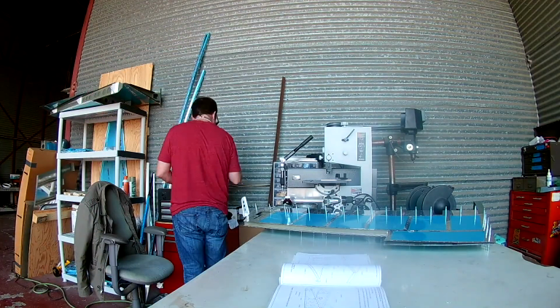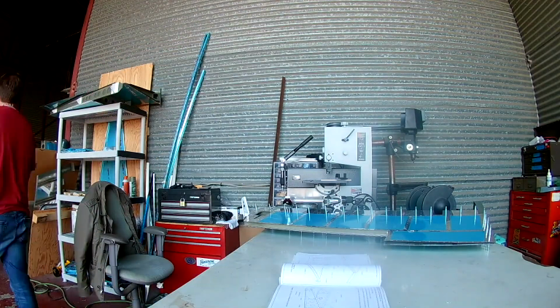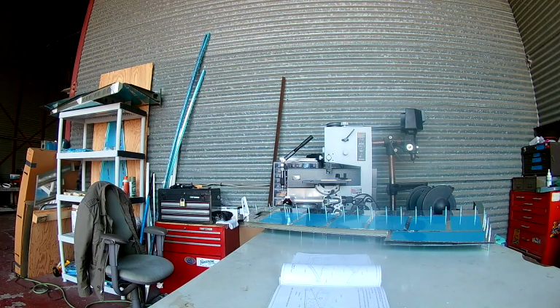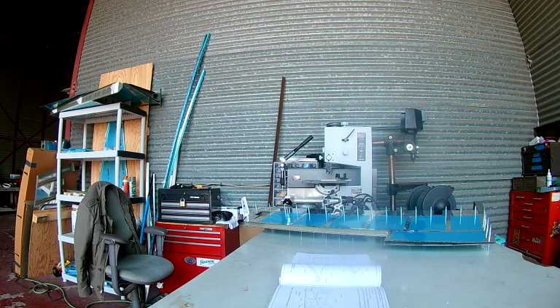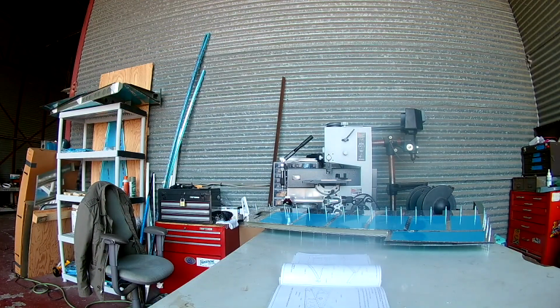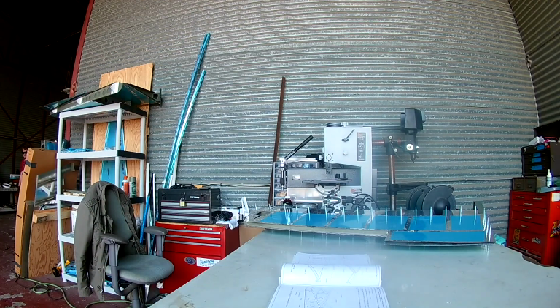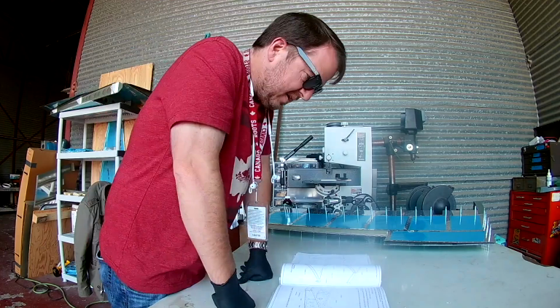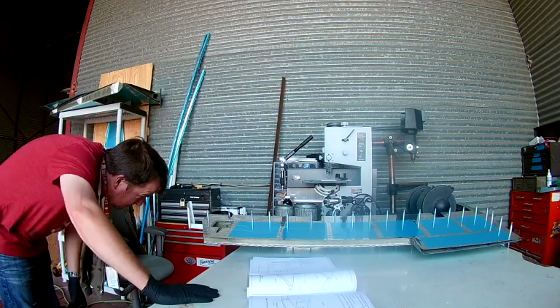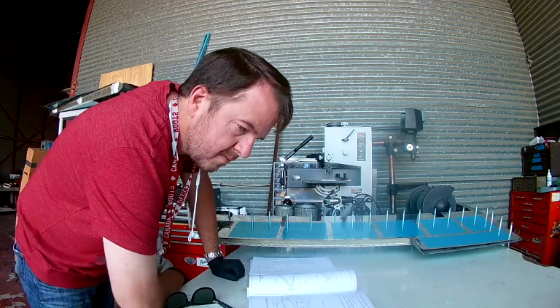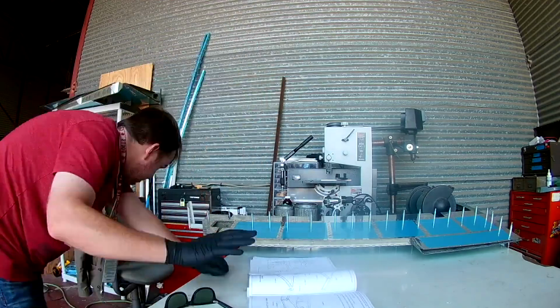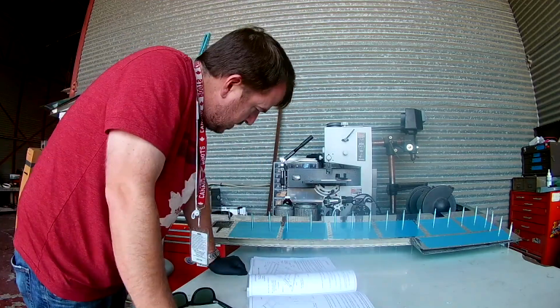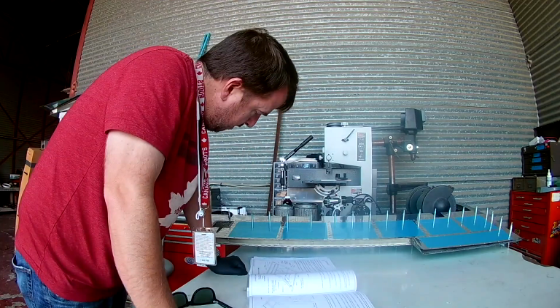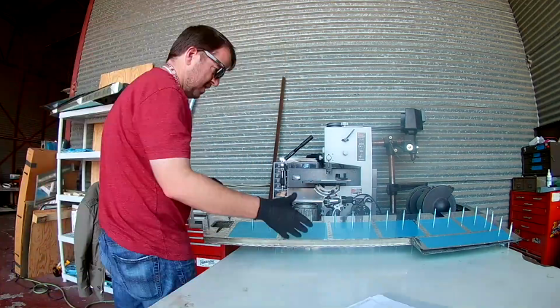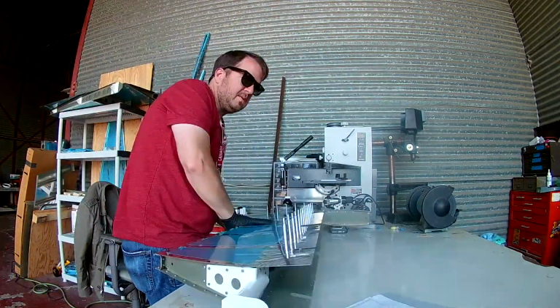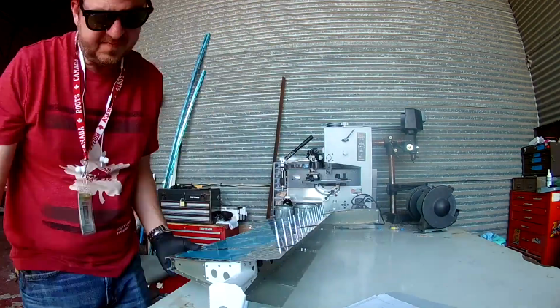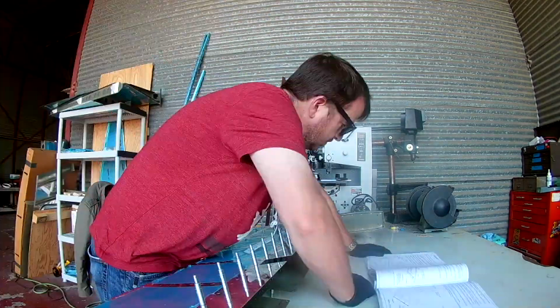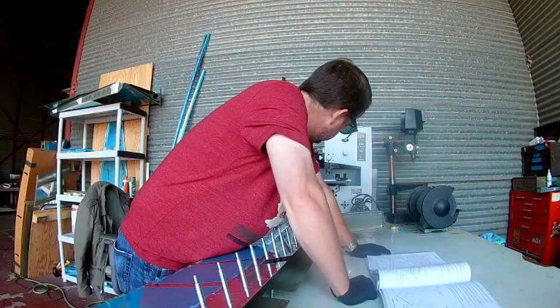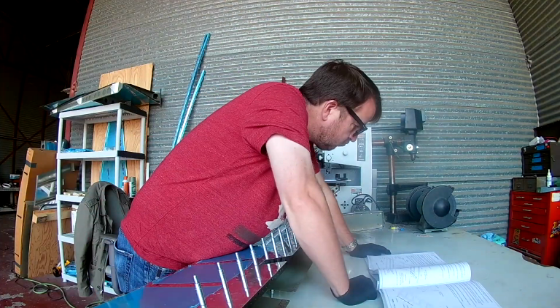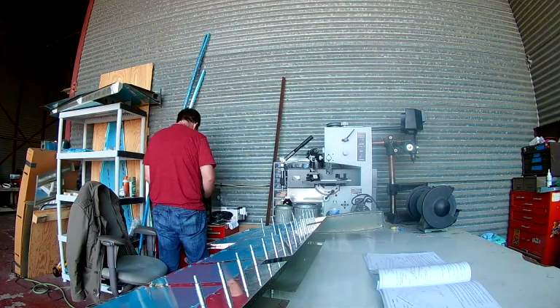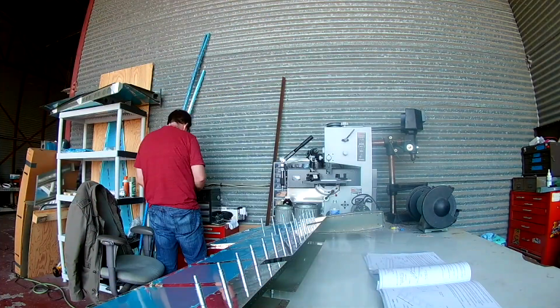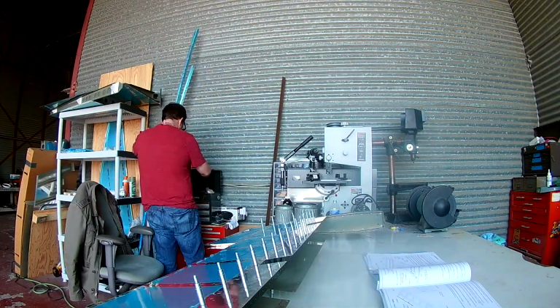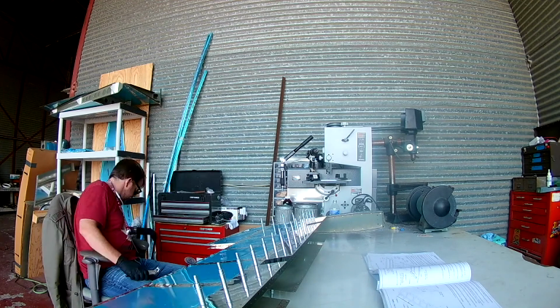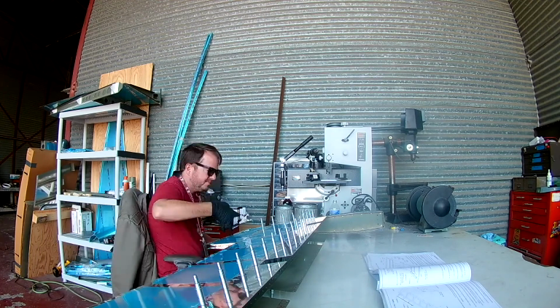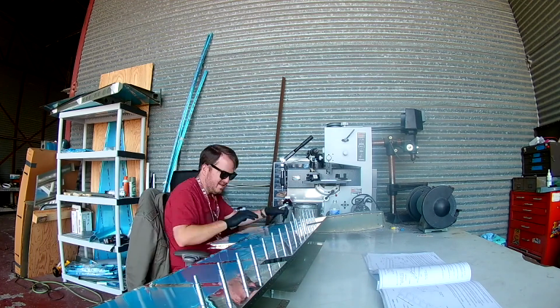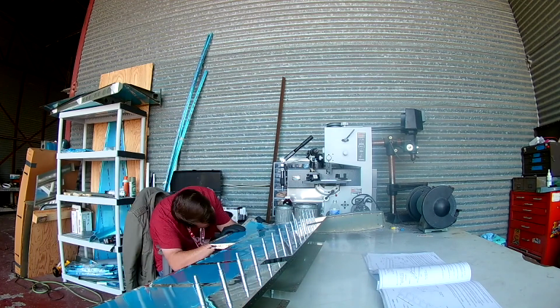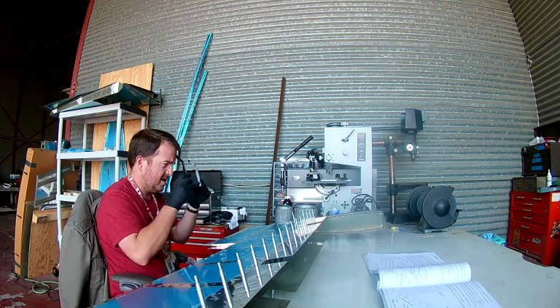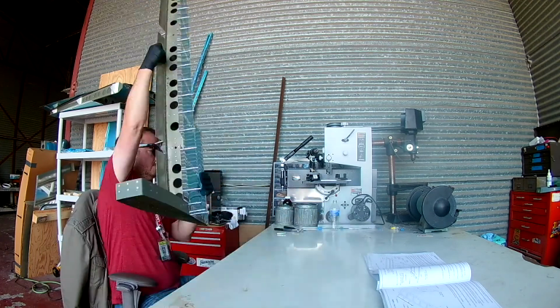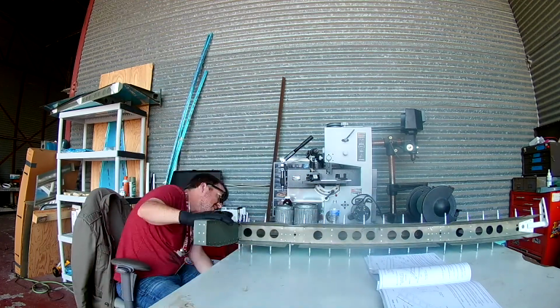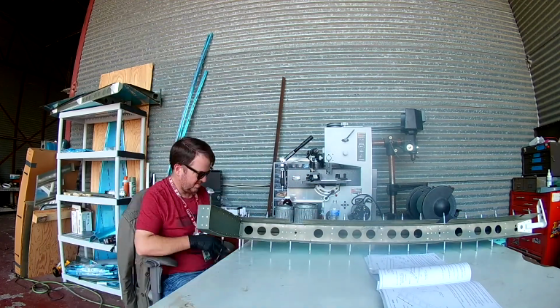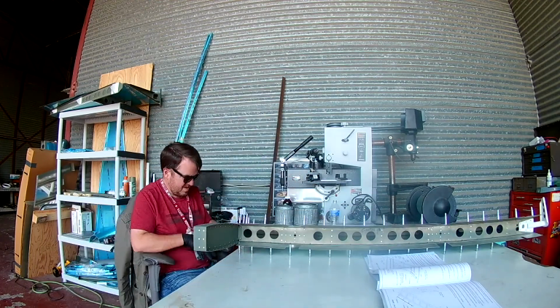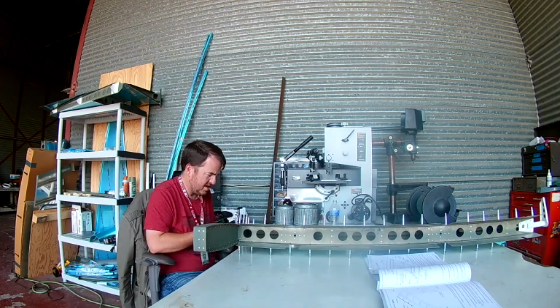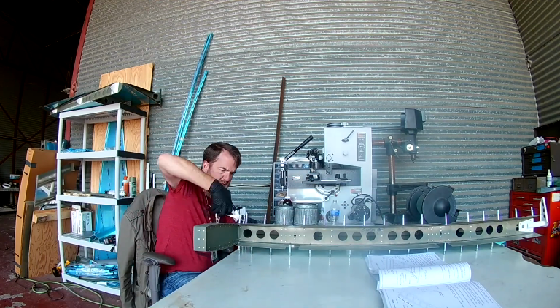Hi, everybody. Let's see, what am I doing here? So, in the last video we were finishing up specialty rivets on the inside. Here, I'm still doing a little bit of that.